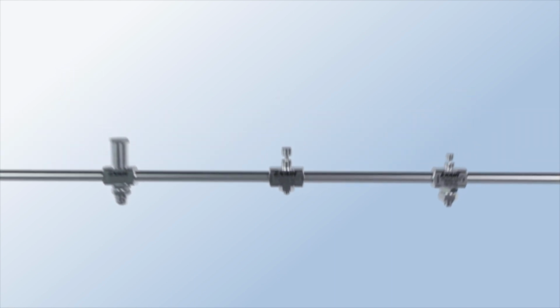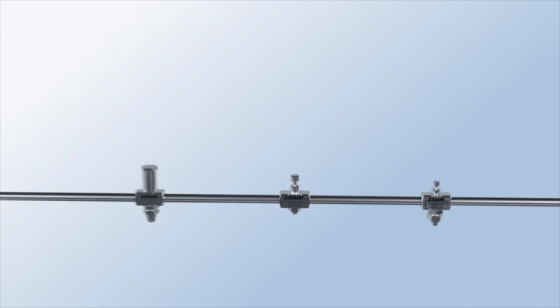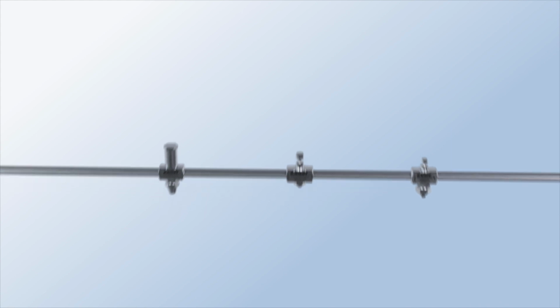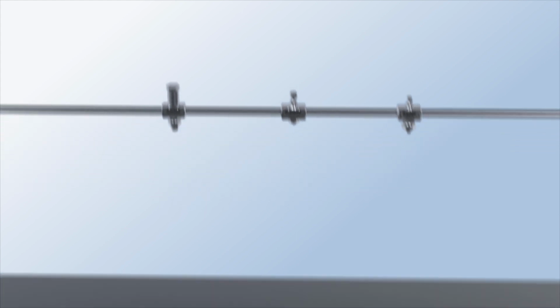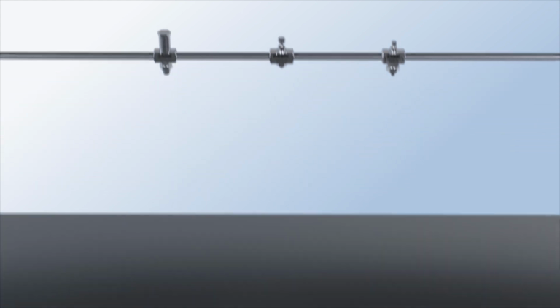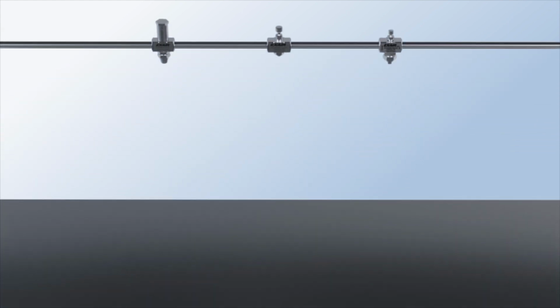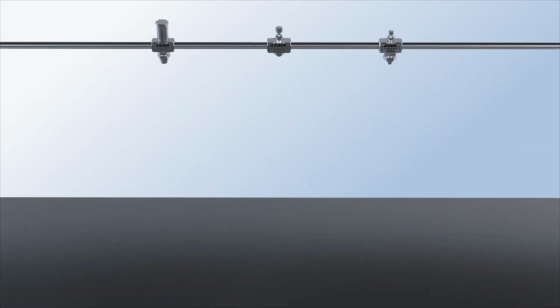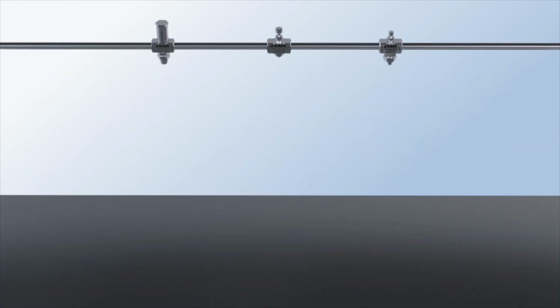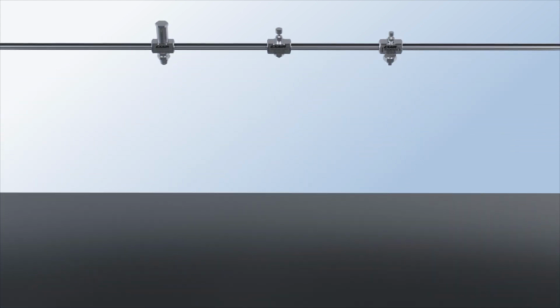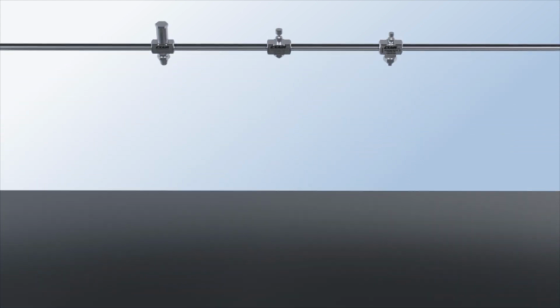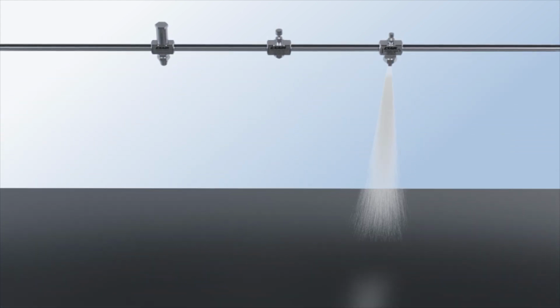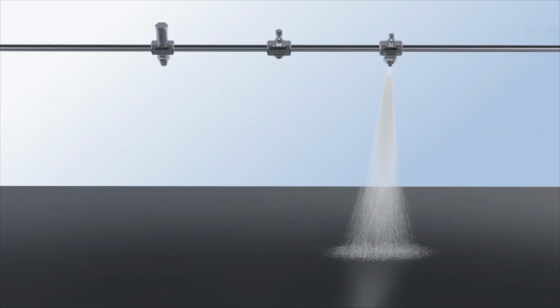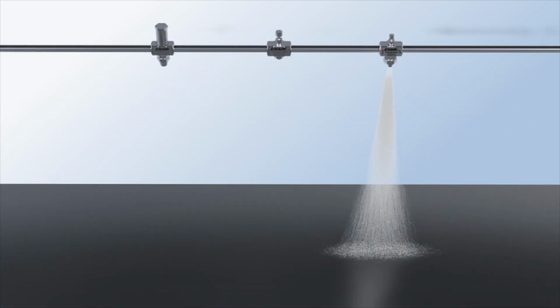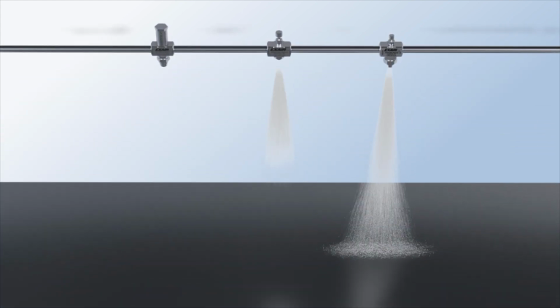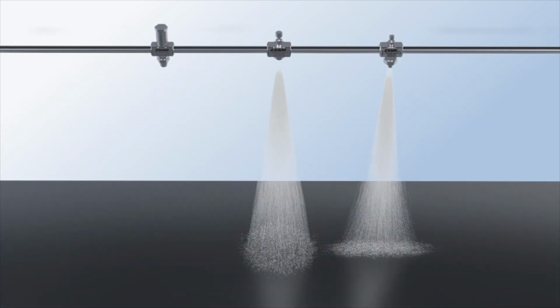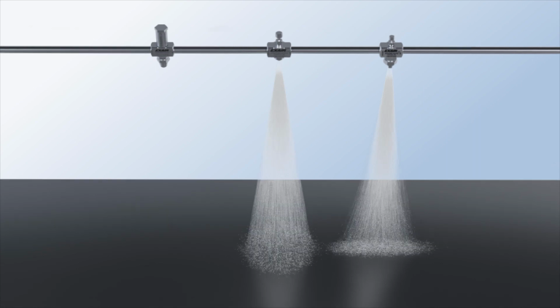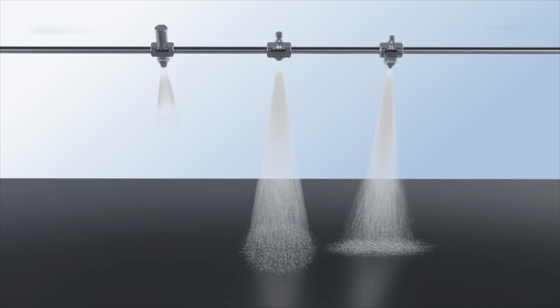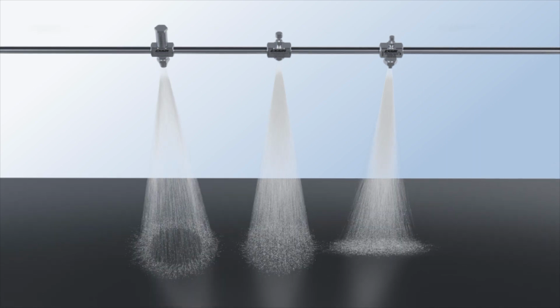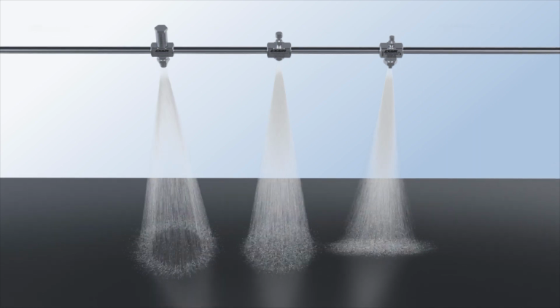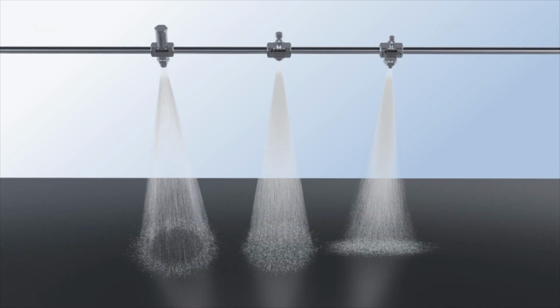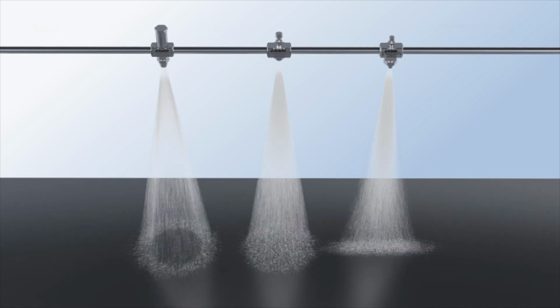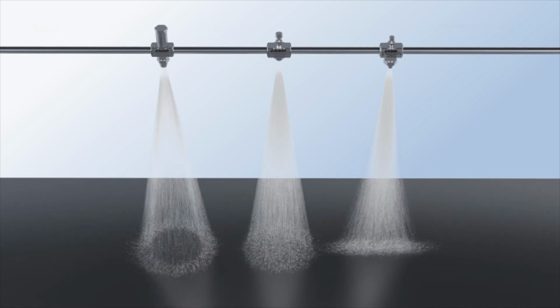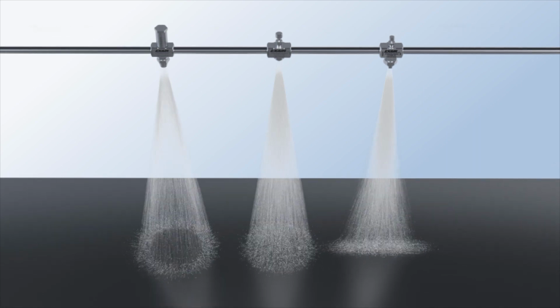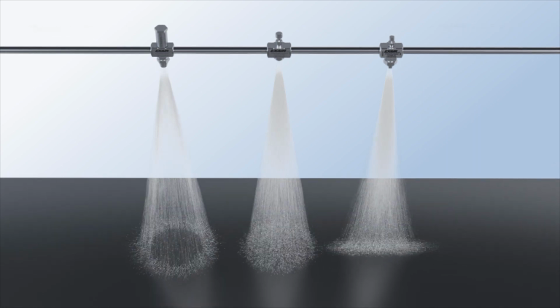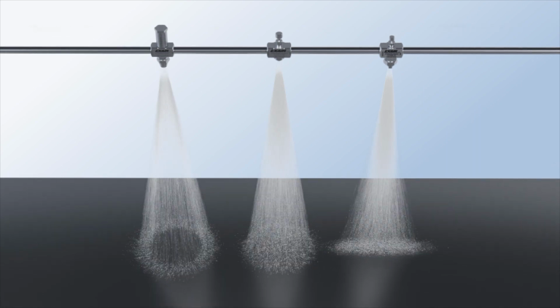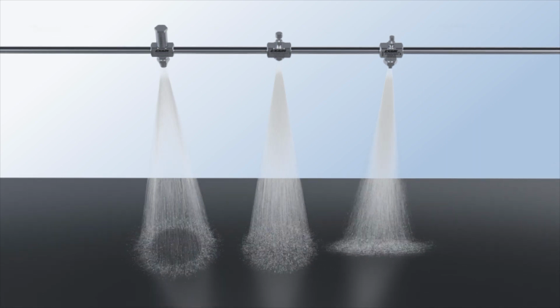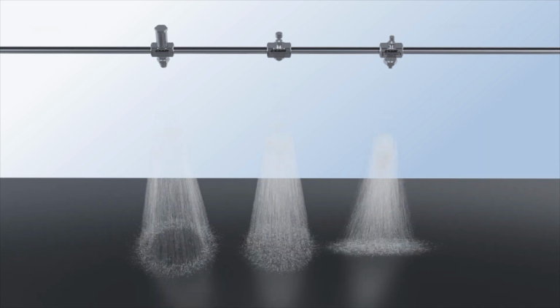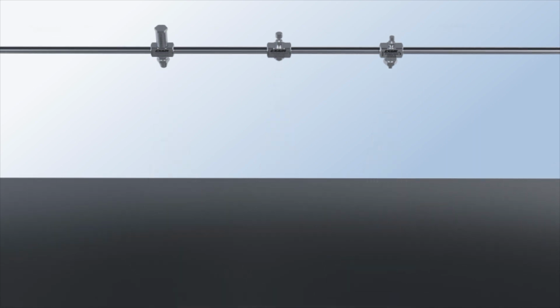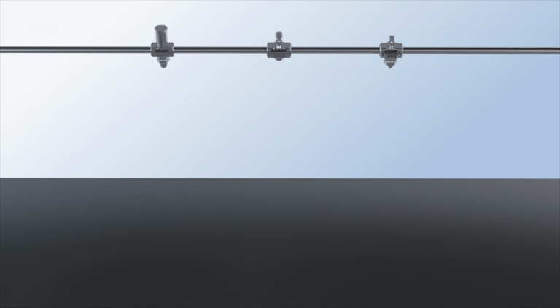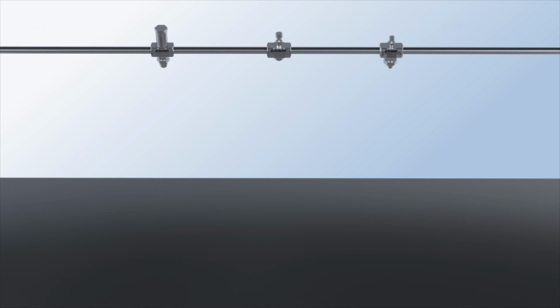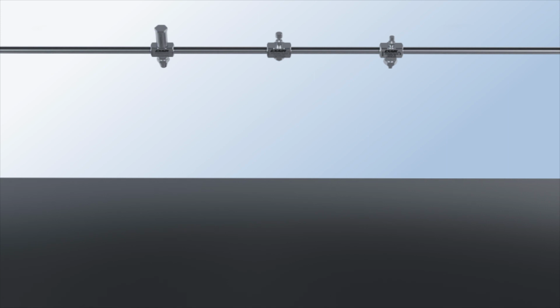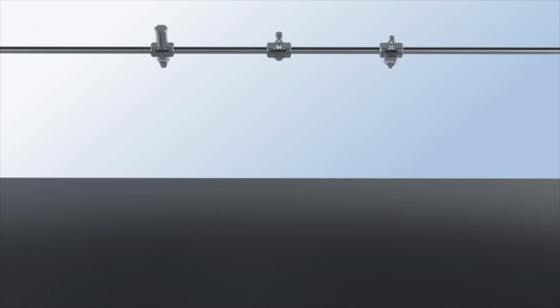These nozzles offer an assortment of flow rates and patterns, including a flat fan, round, and hollow cone pattern, and are highly effective with a wide range of liquids, making them a perfect tool for a variety of industries.